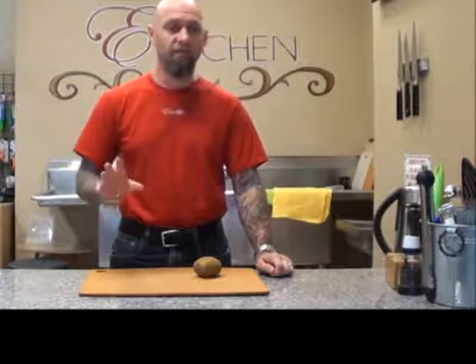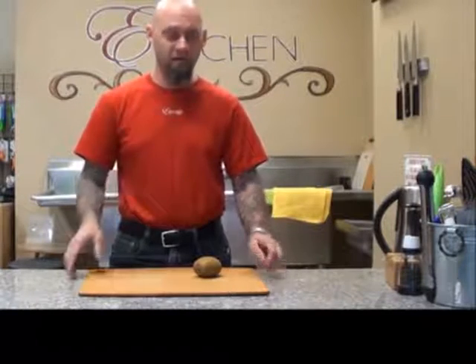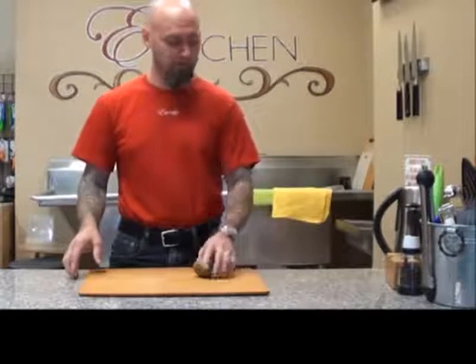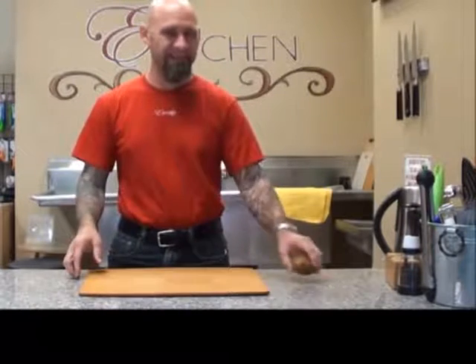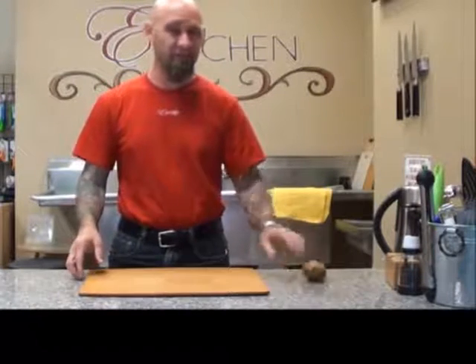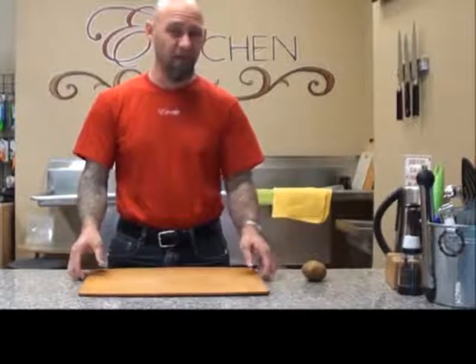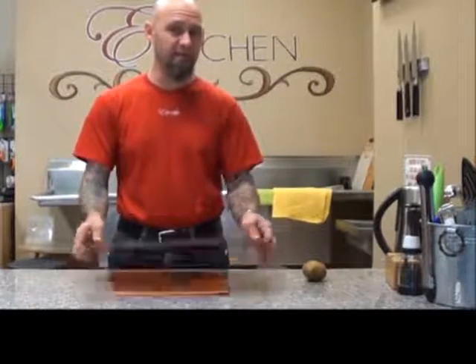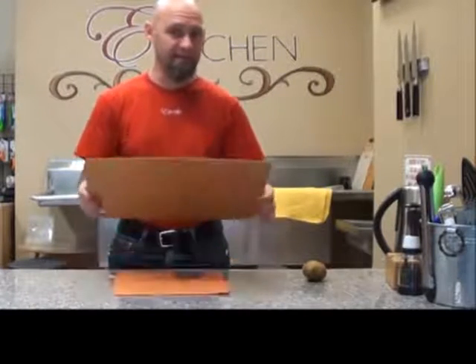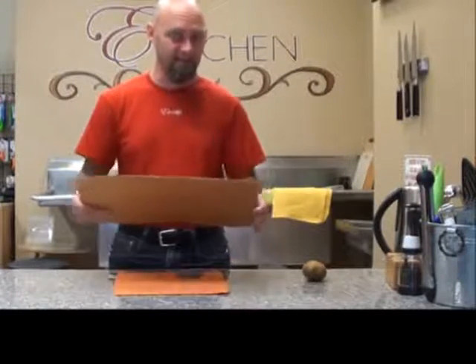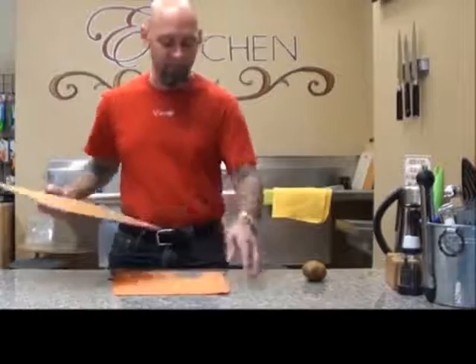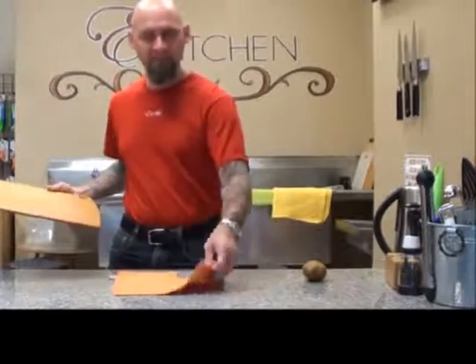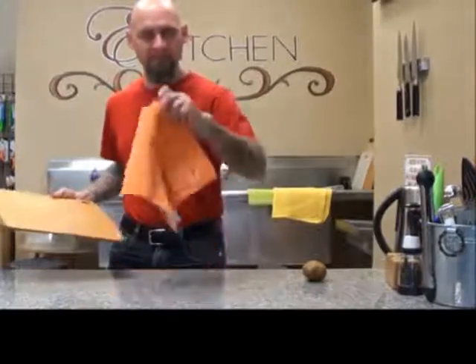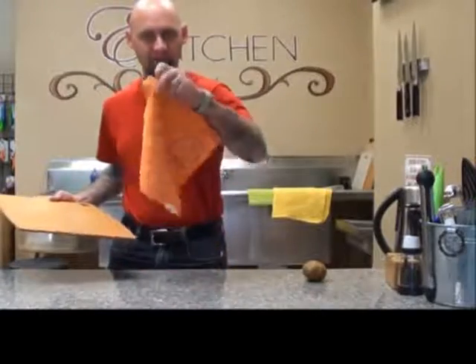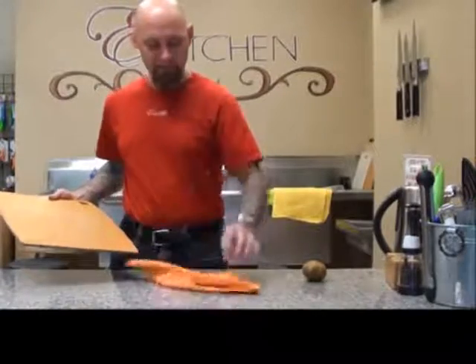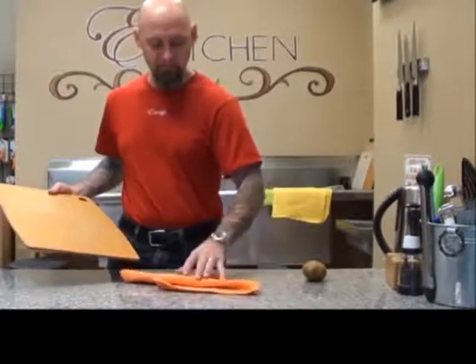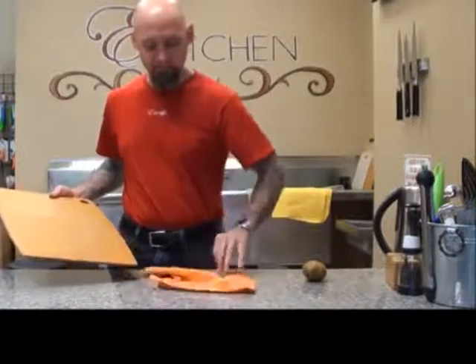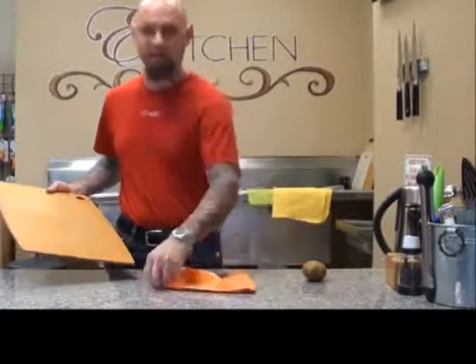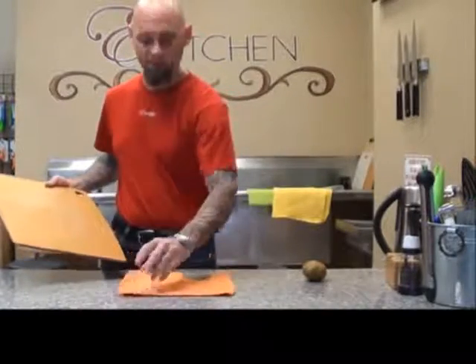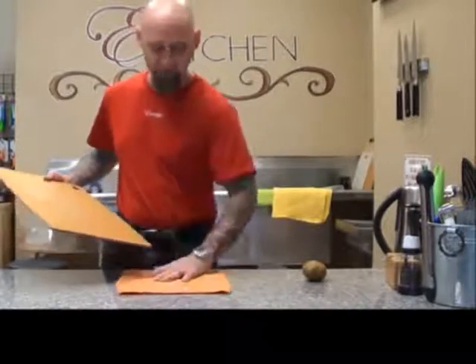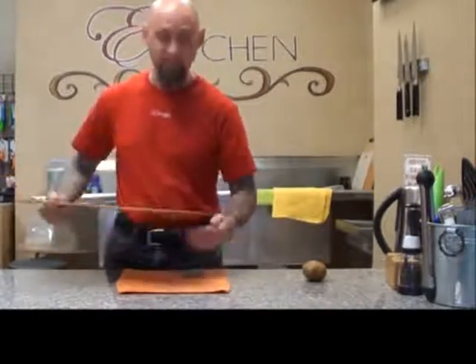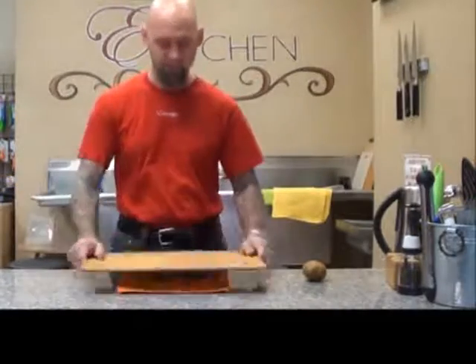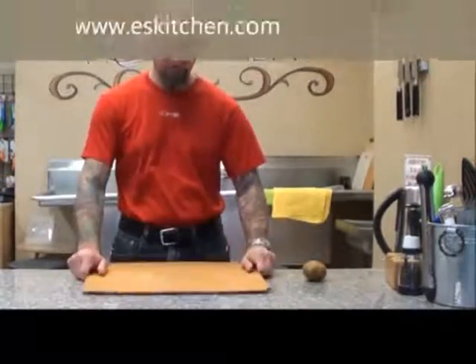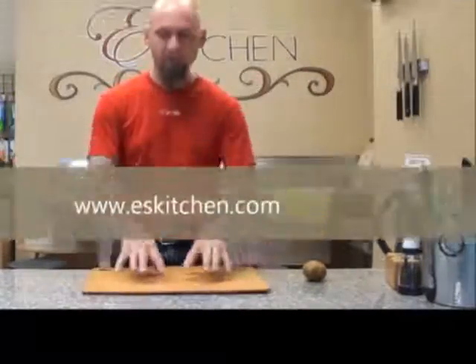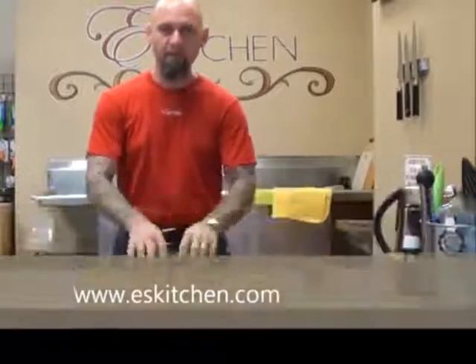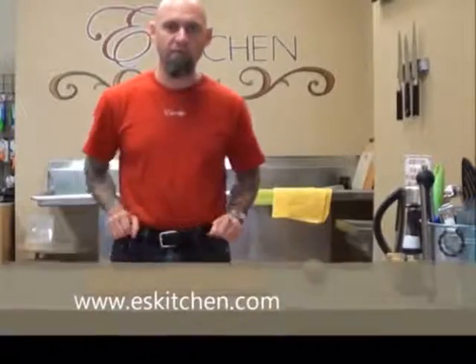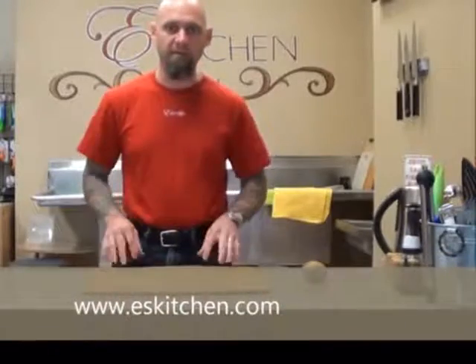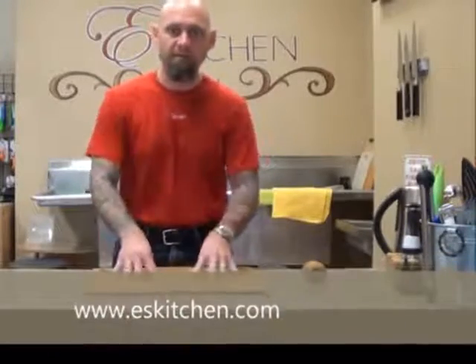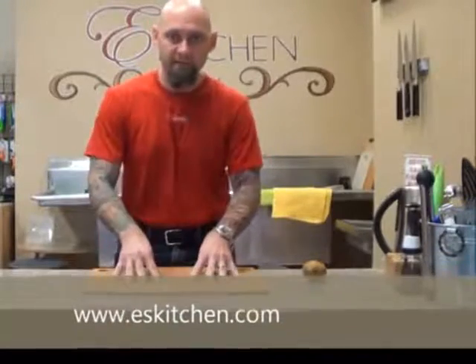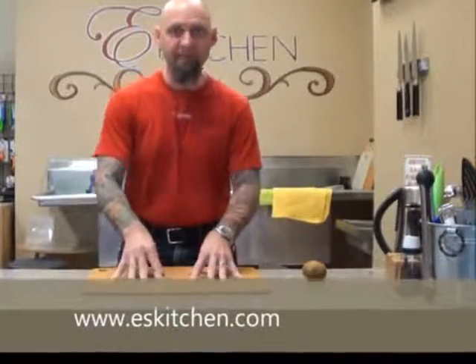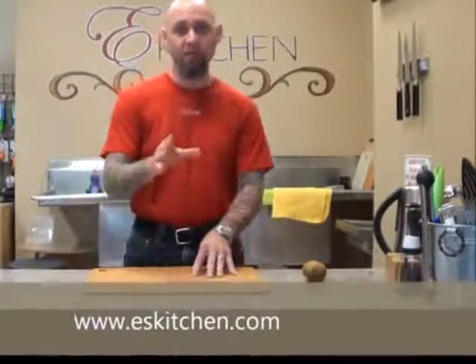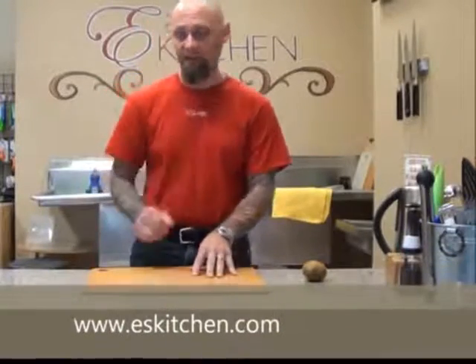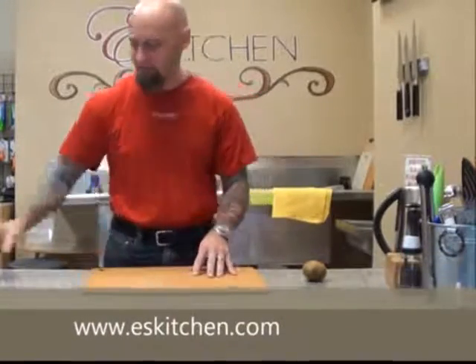Just so that you know, just in case your cutting board isn't quite staying still on your counter, just take a towel and lay it down underneath. Nice little trick — many chefs use this. Put your cutting board right on top of there and it stays in place, real nice and safe.